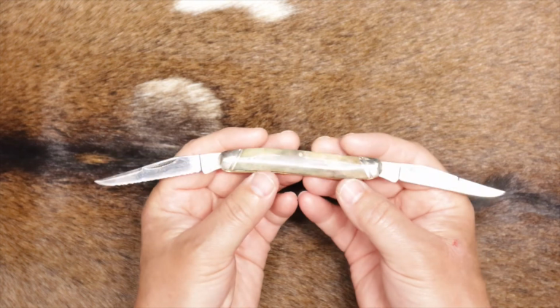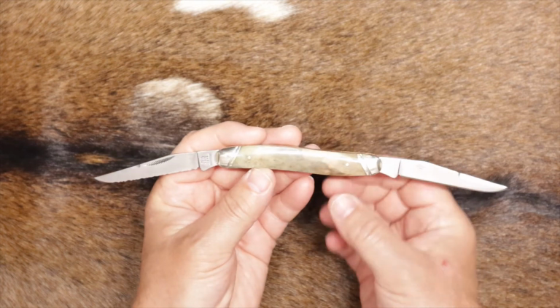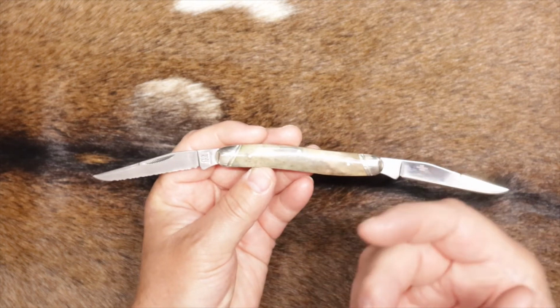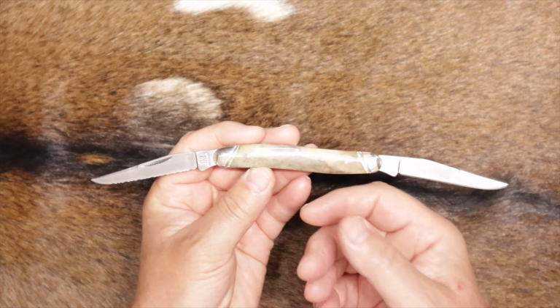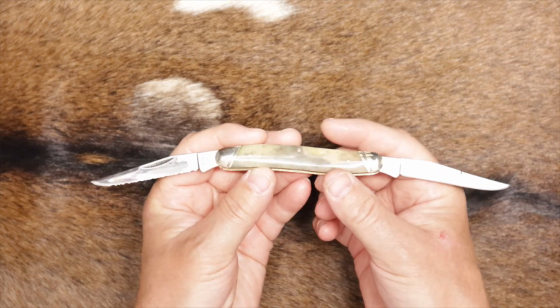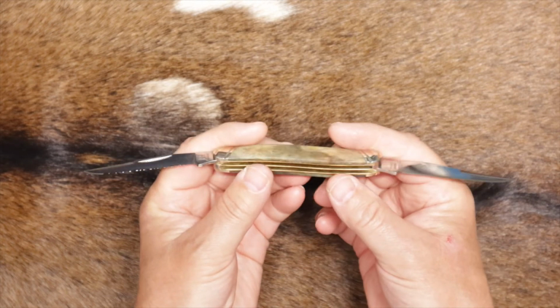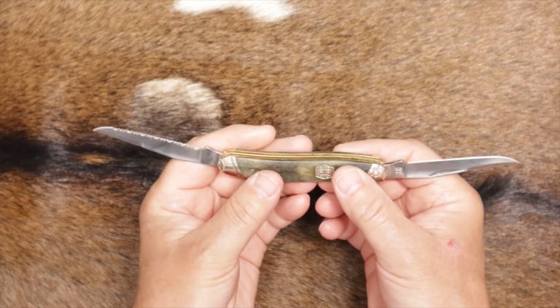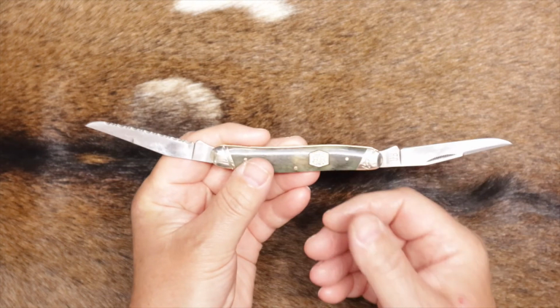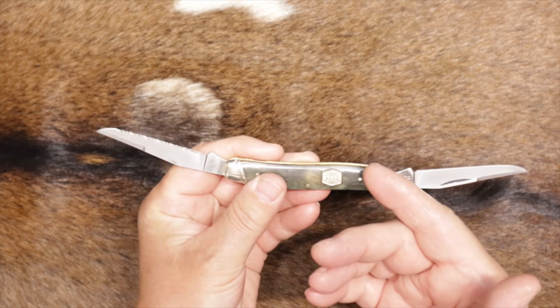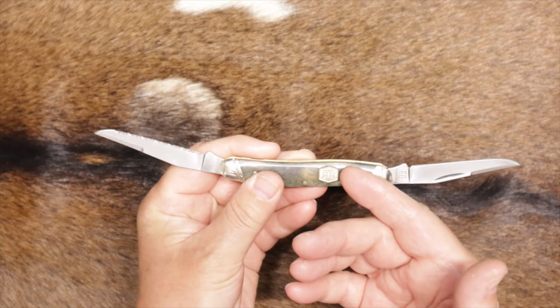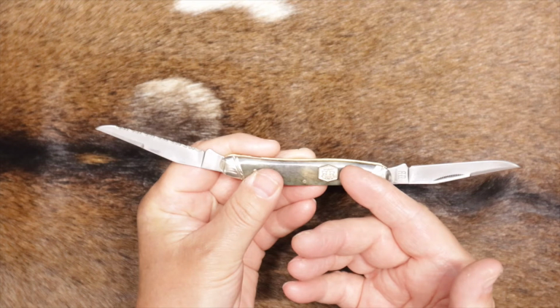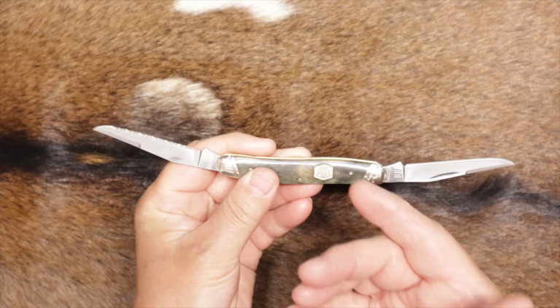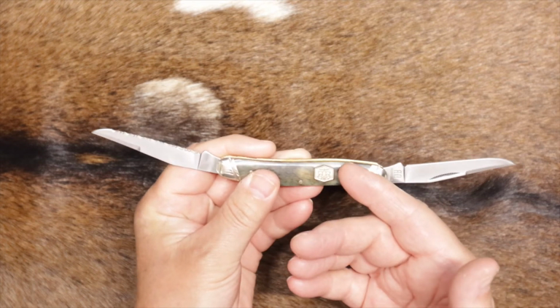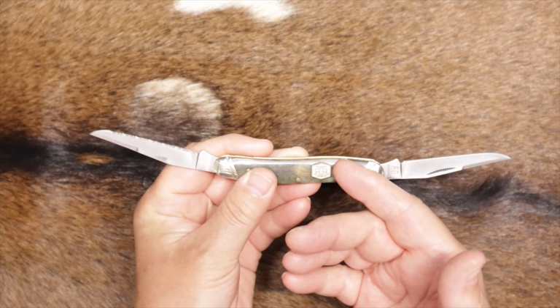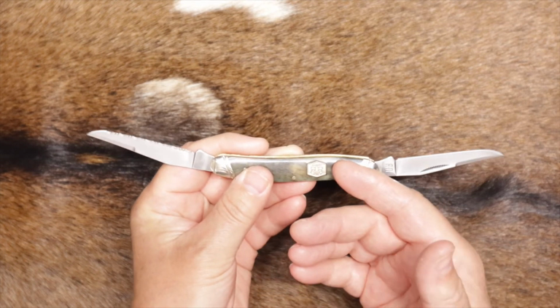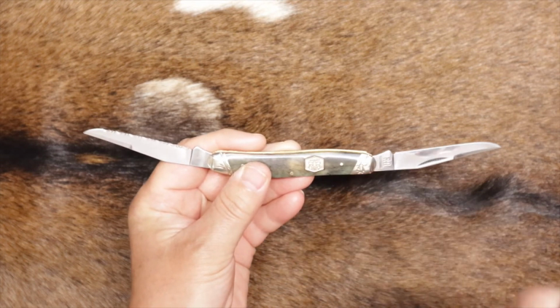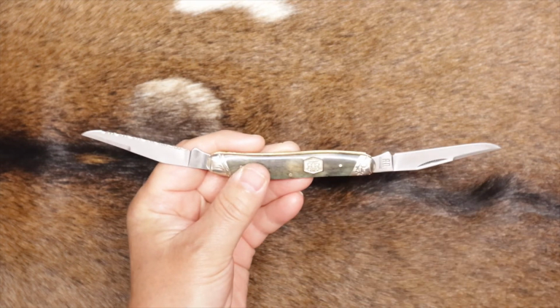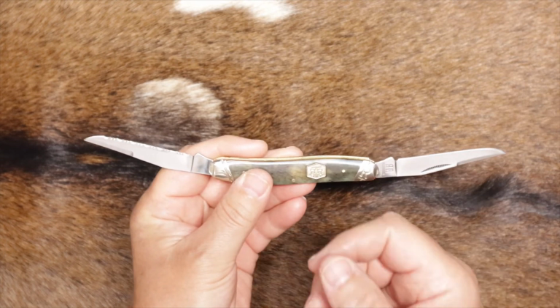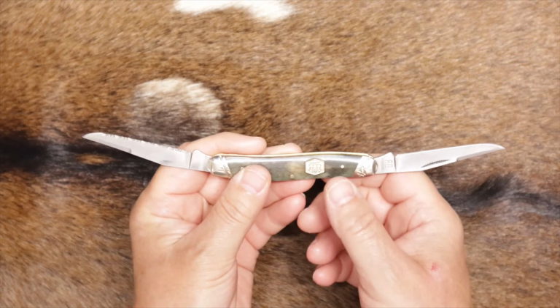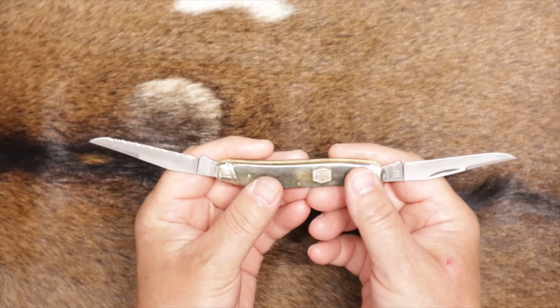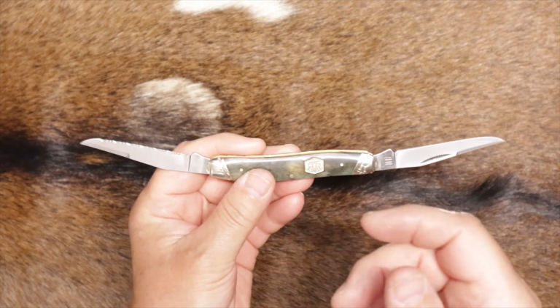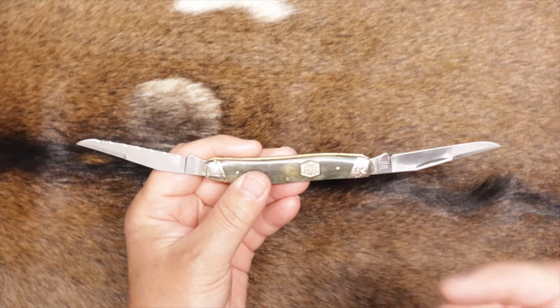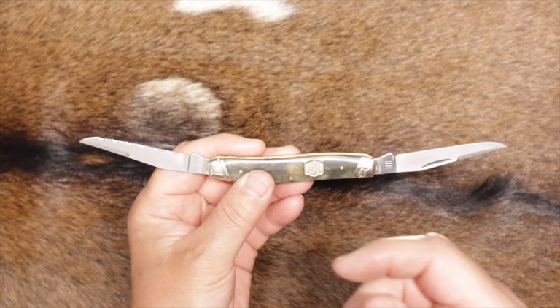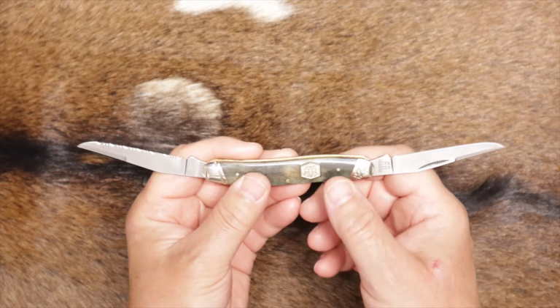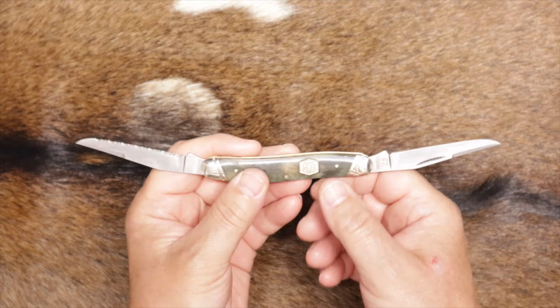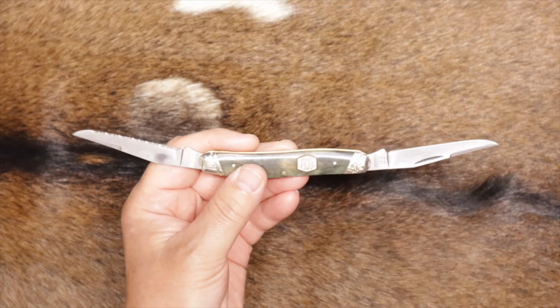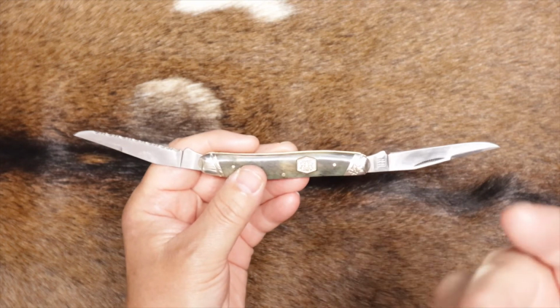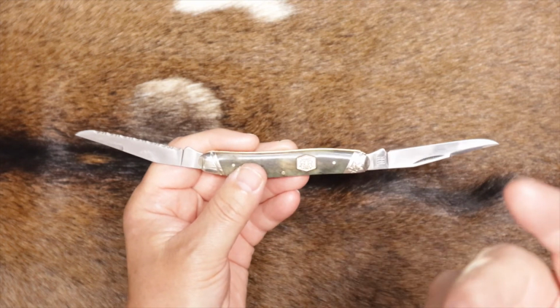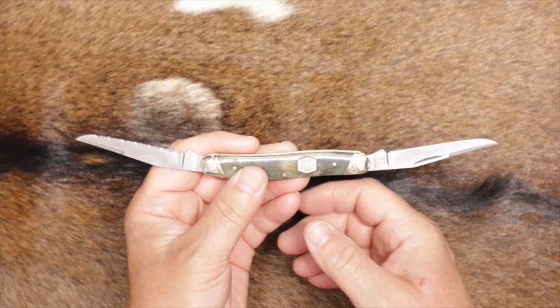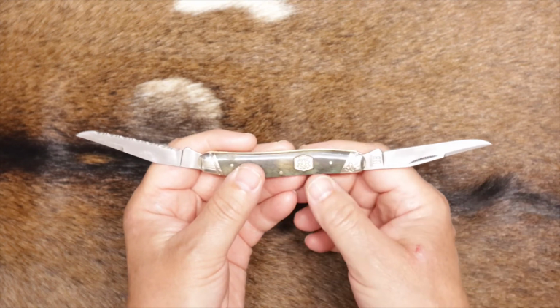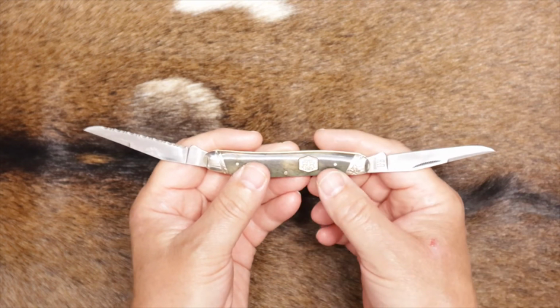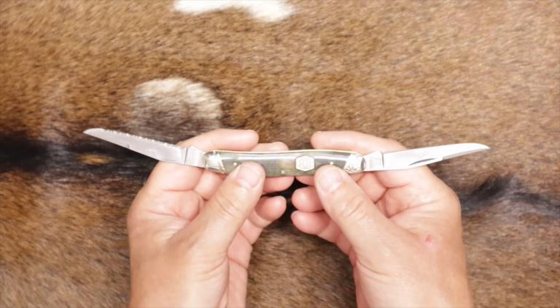I really appreciate you stopping by the video. This is another budget-friendly knife under $20.00. Please subscribe to the channel, hit the like button, share this one with your friends, and we'll see you on the next video. Thanks.